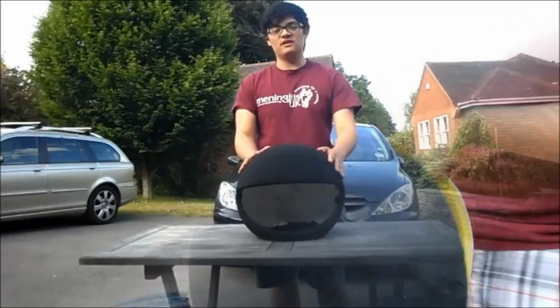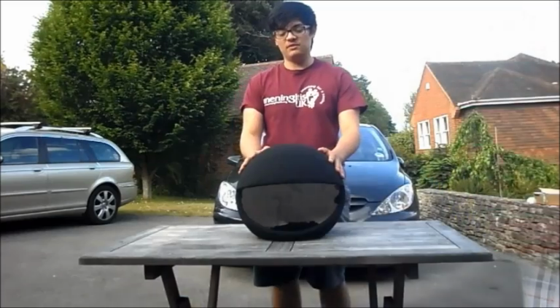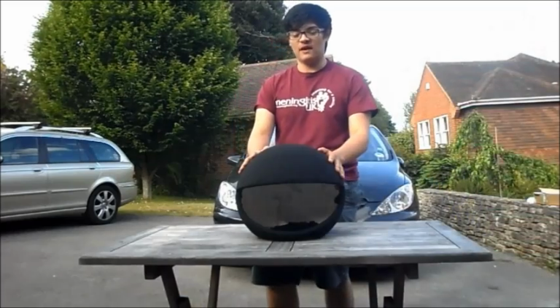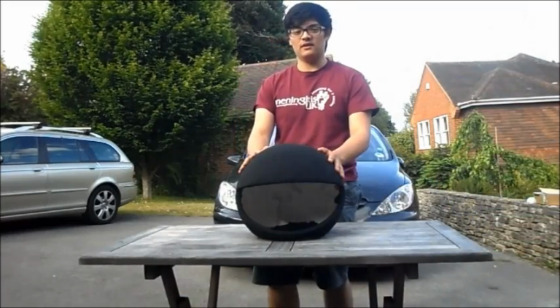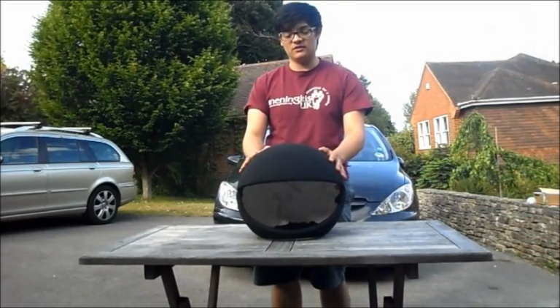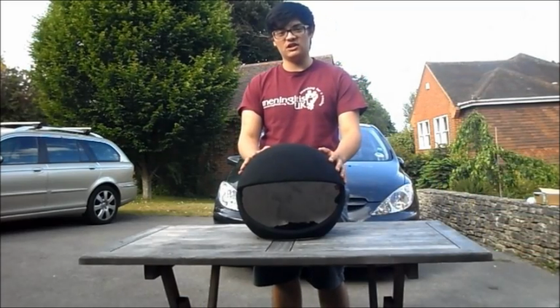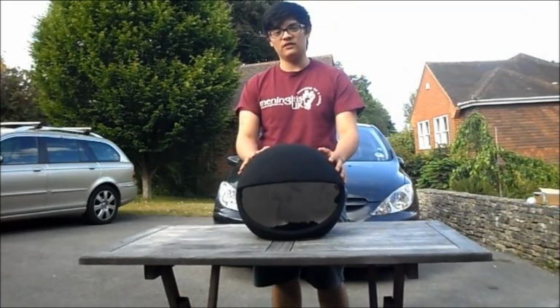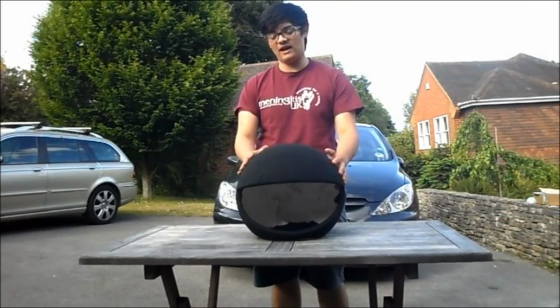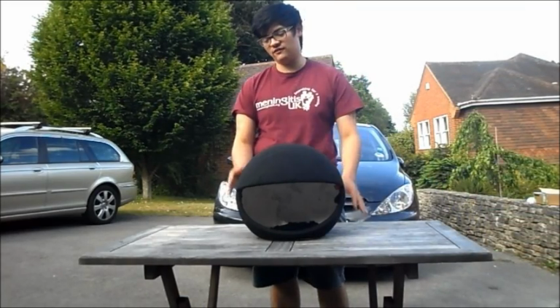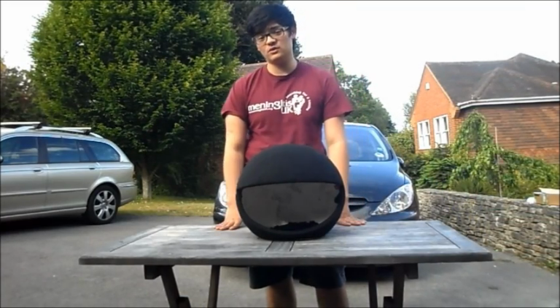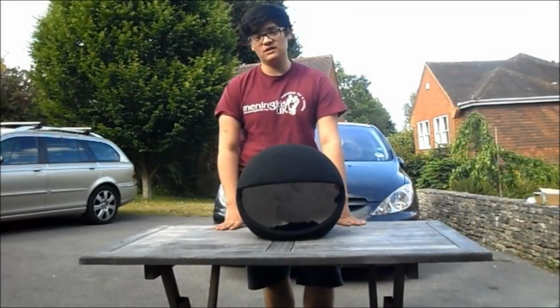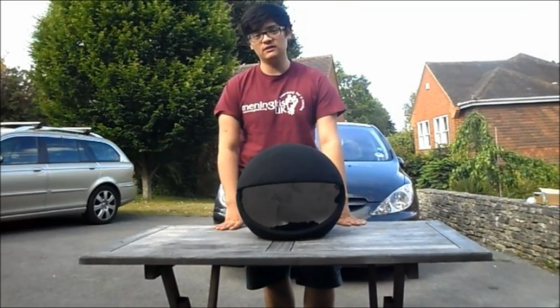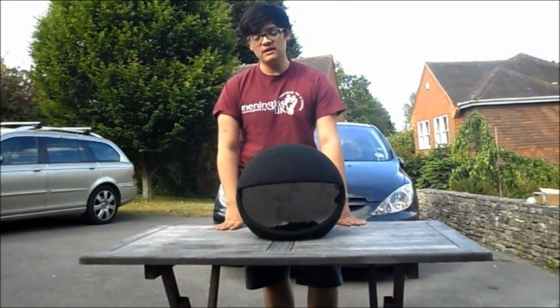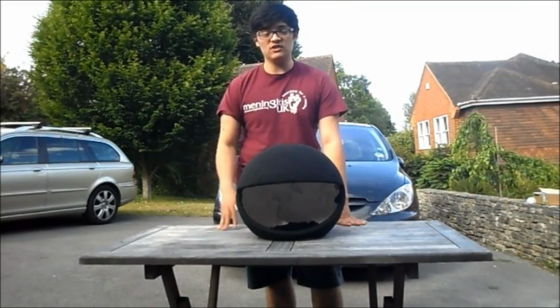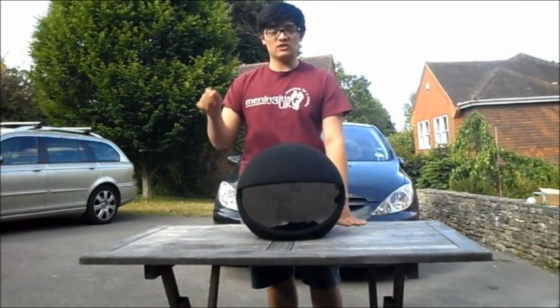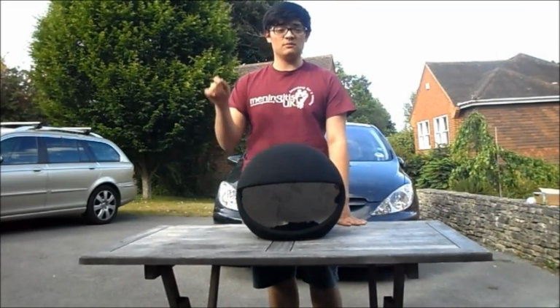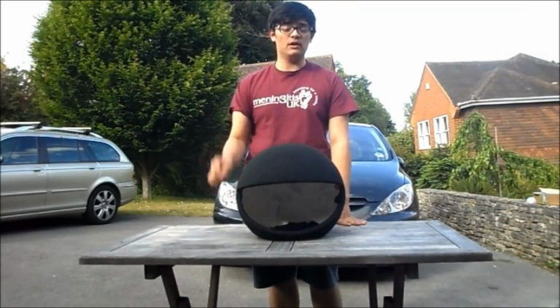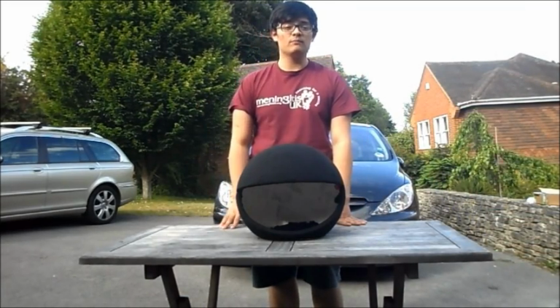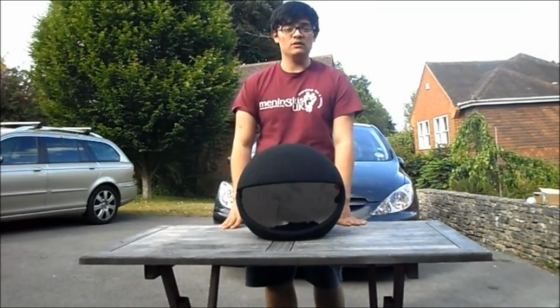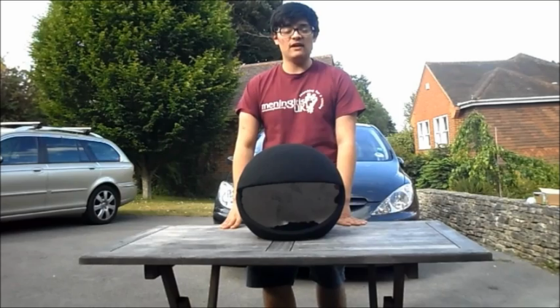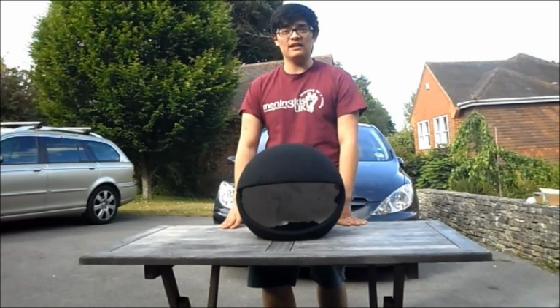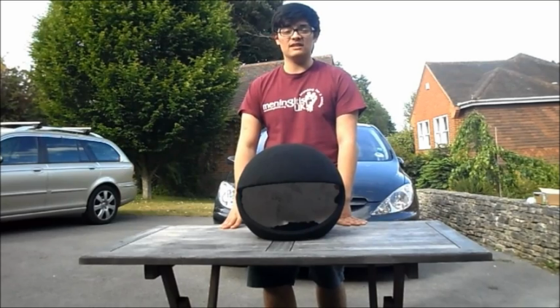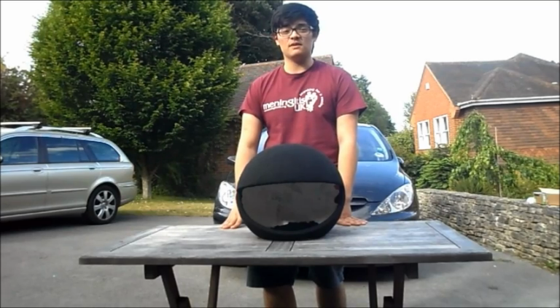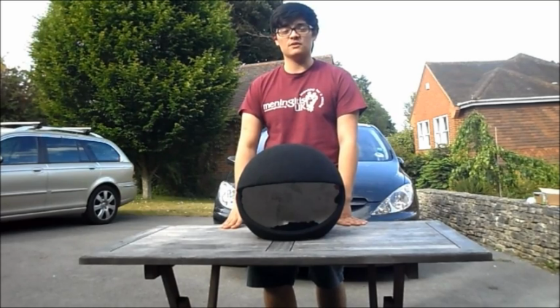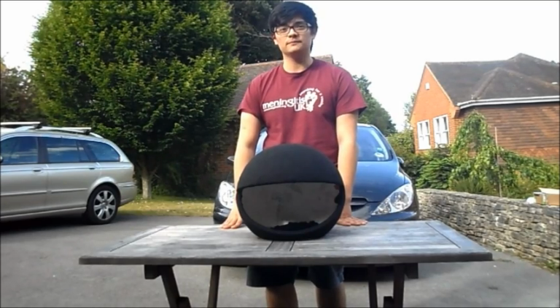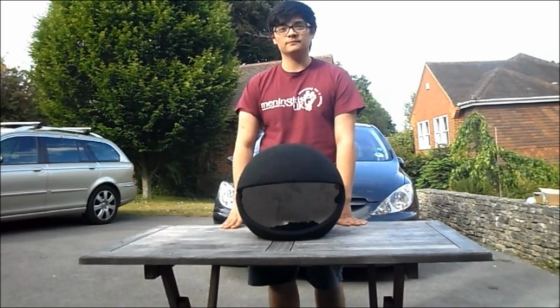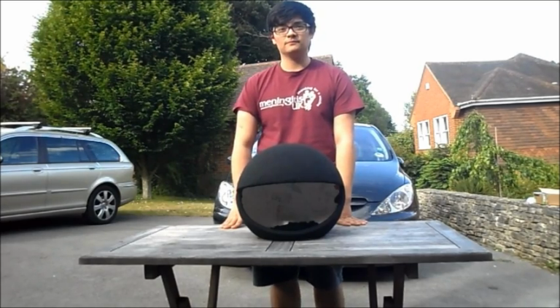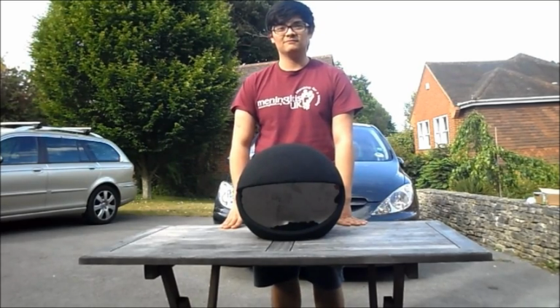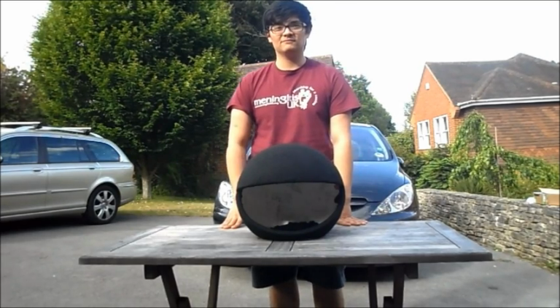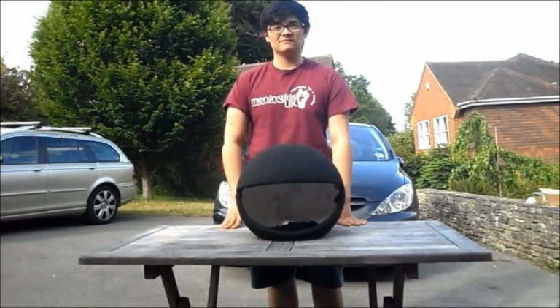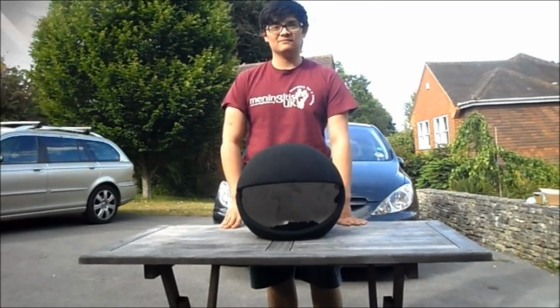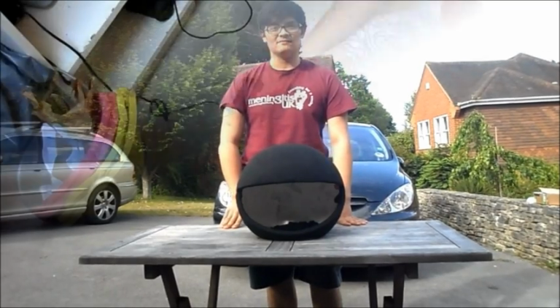Once you've put the fabric onto the shell, you've actually finished with the main shell. Check the description below for the link to the next part of the tutorial. See you then!